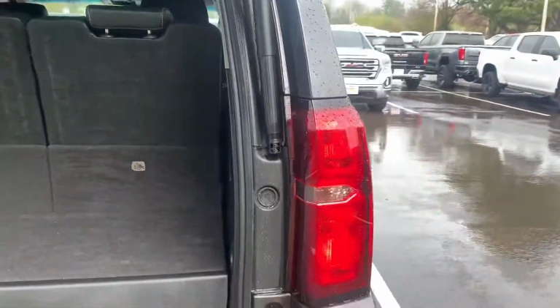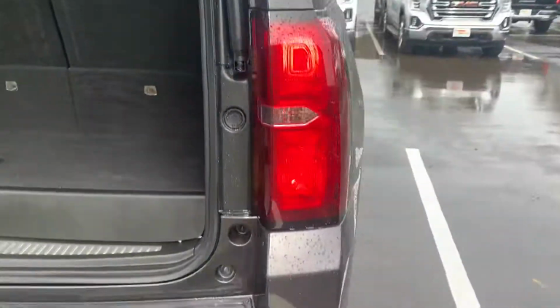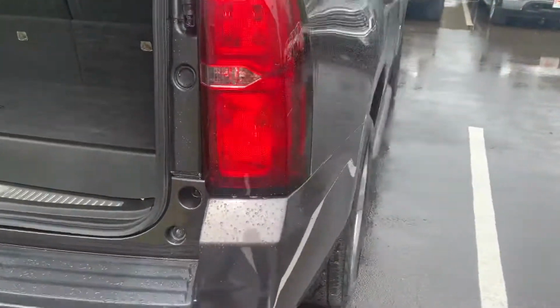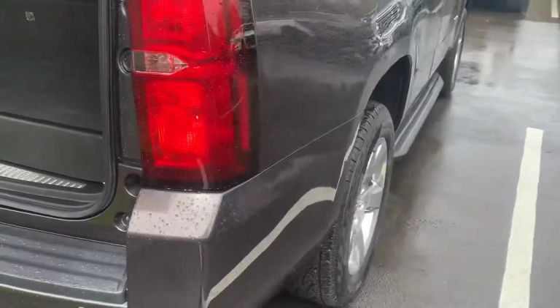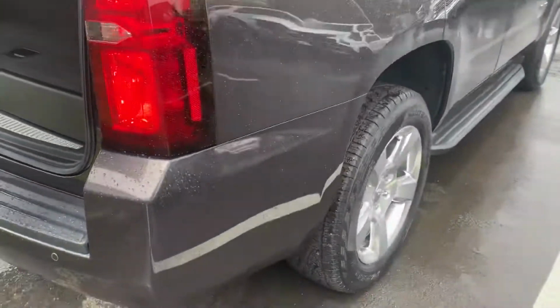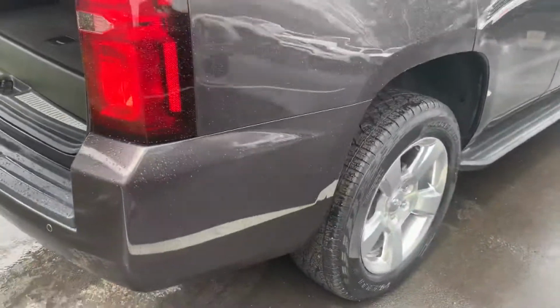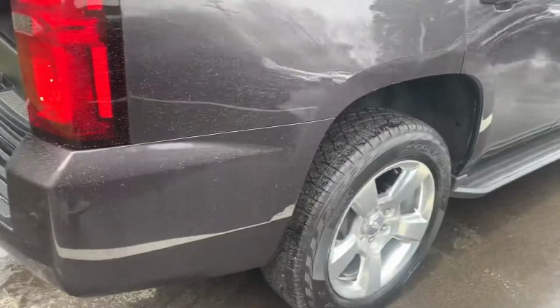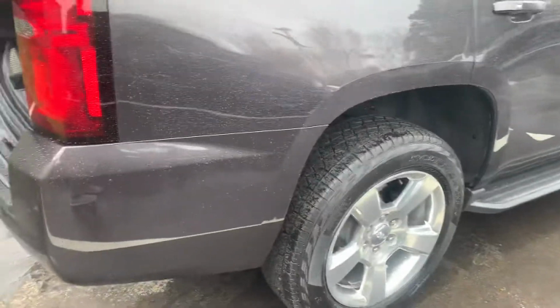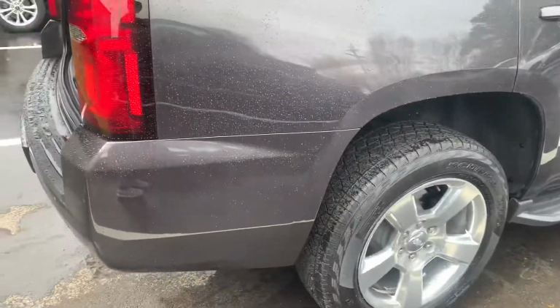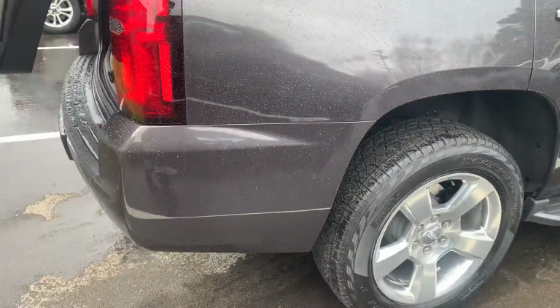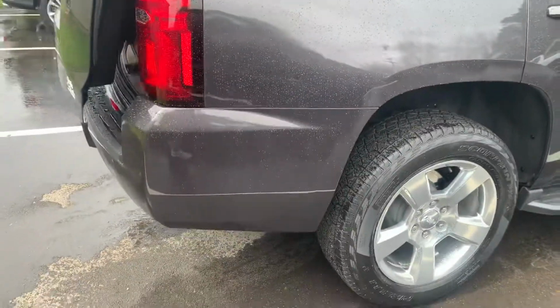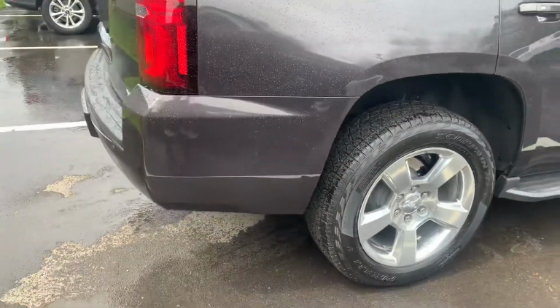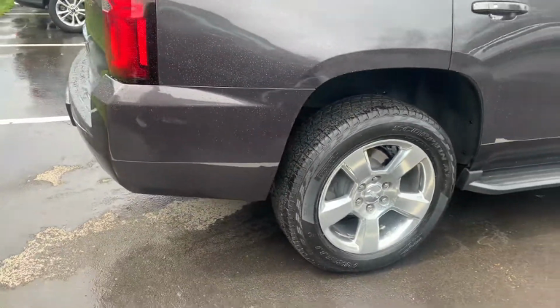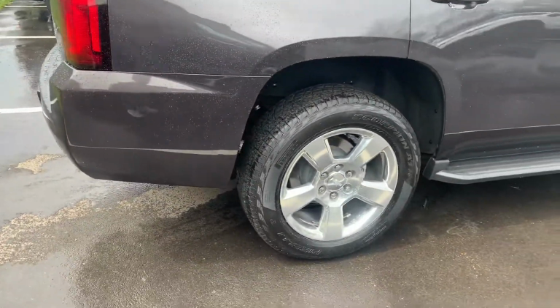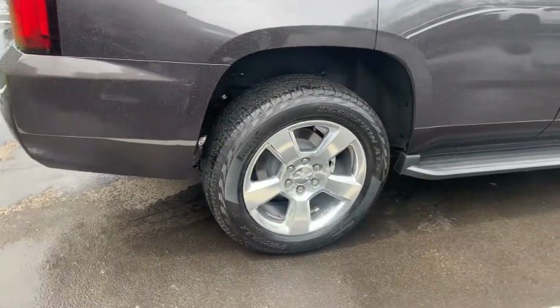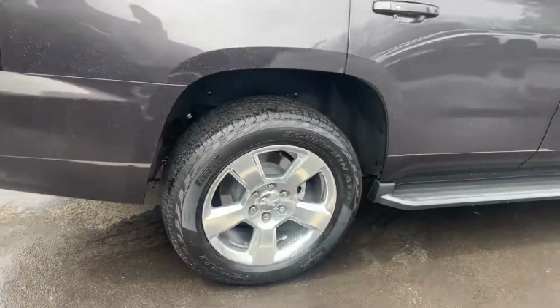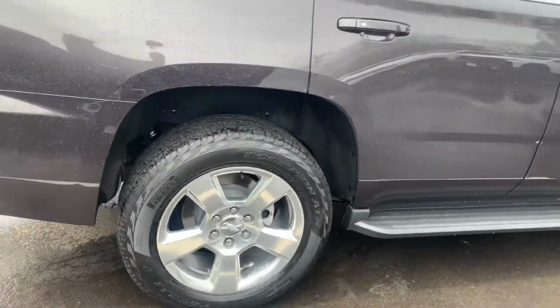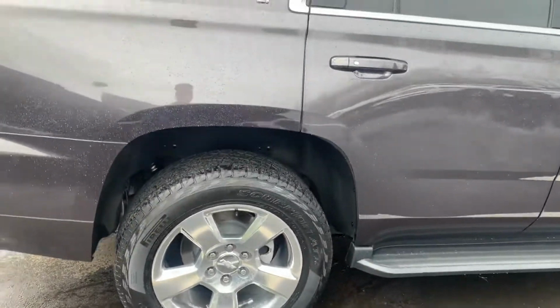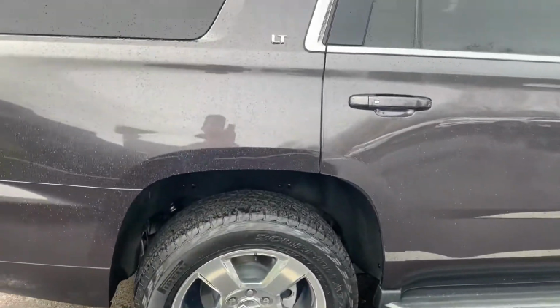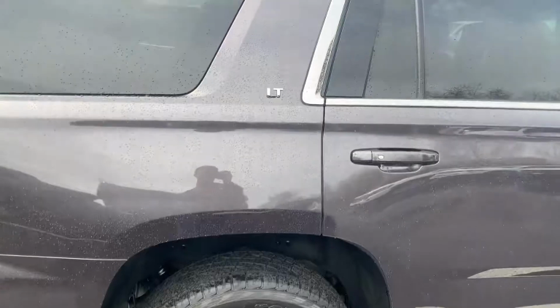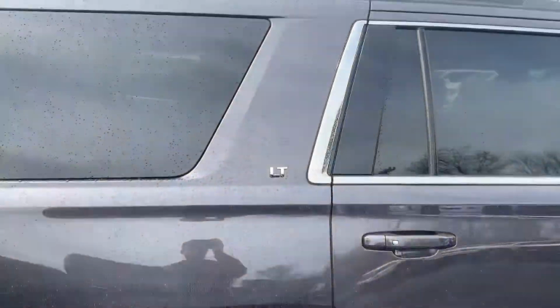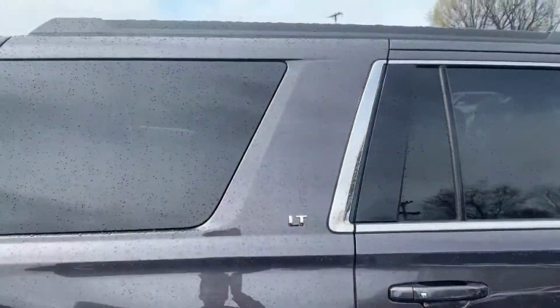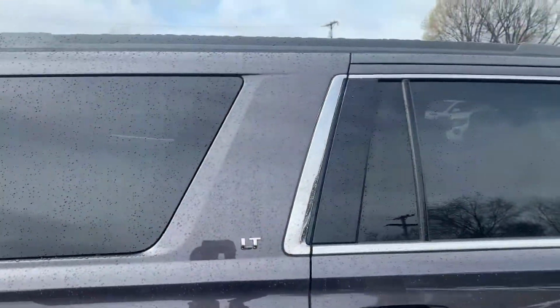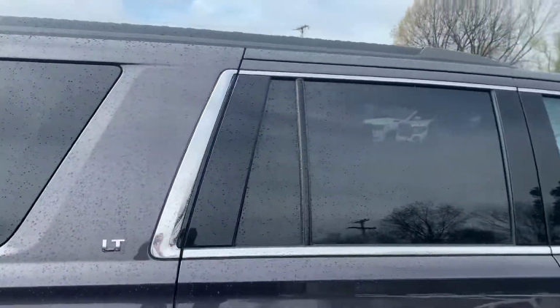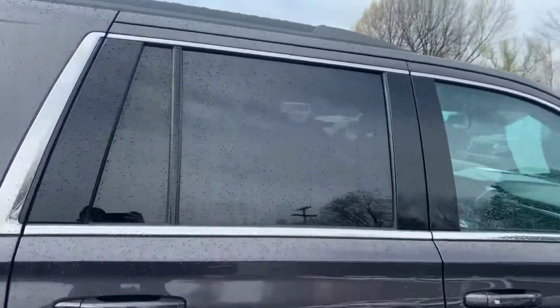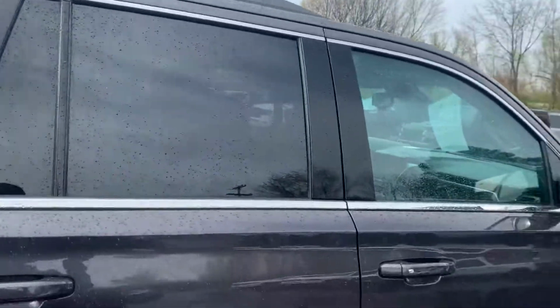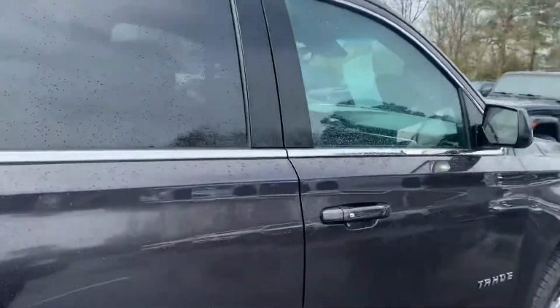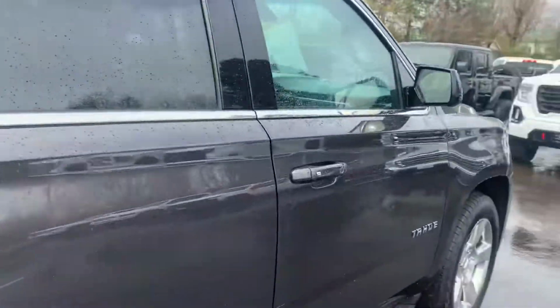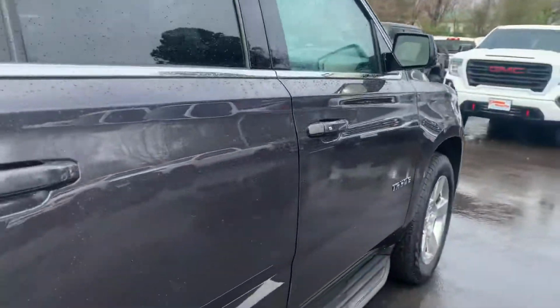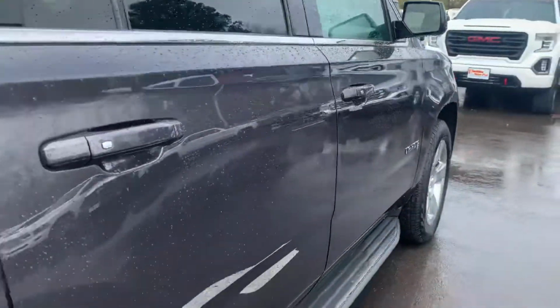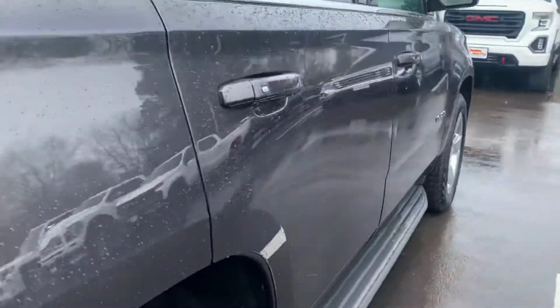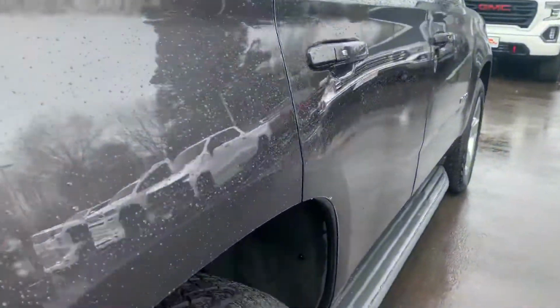Coming around the passenger side — tail lights look good, the back wheel looks good as well. No door dings or anything like that on either of these sides.